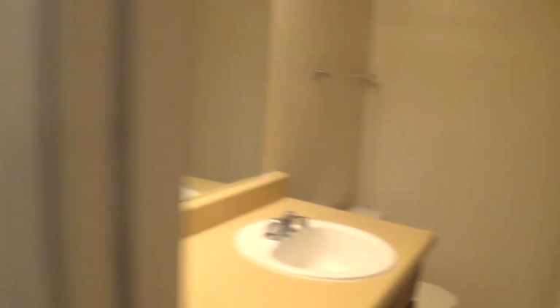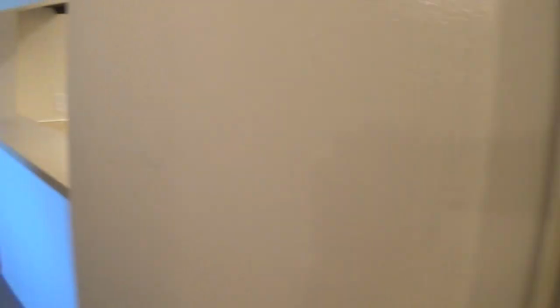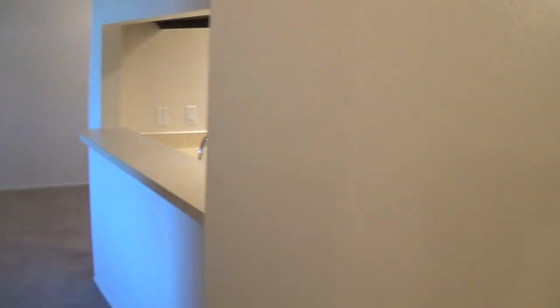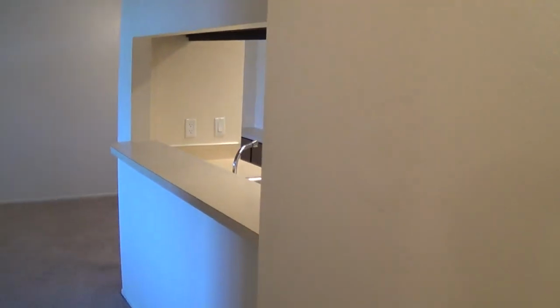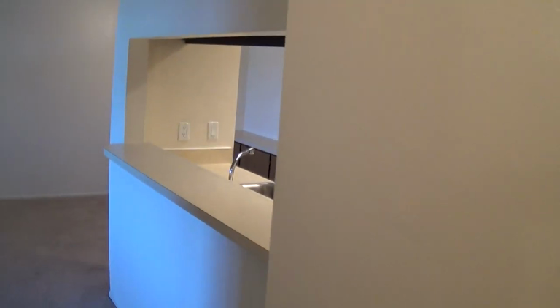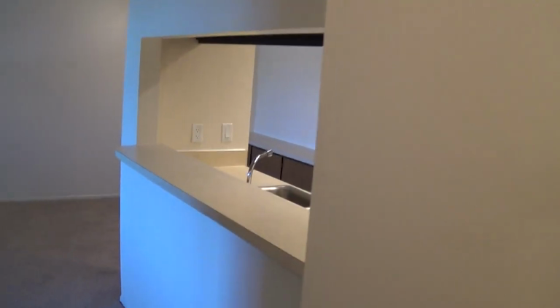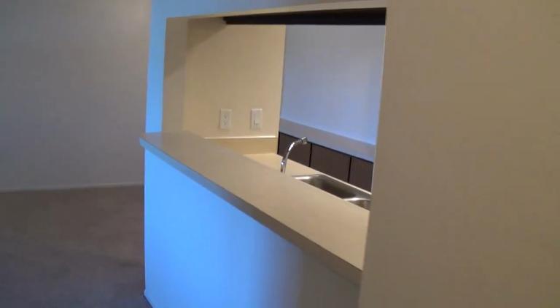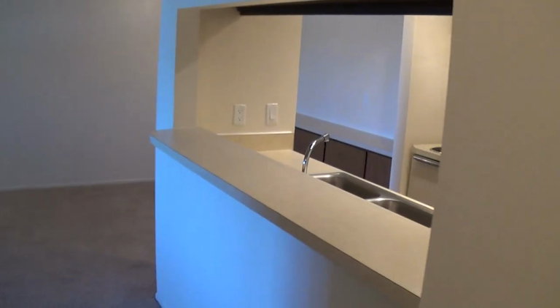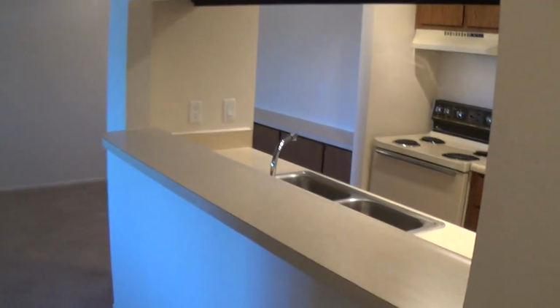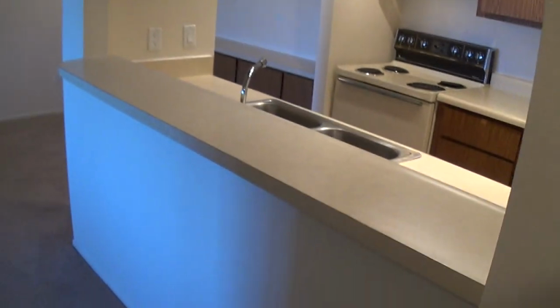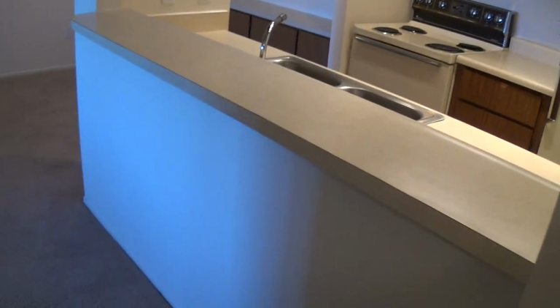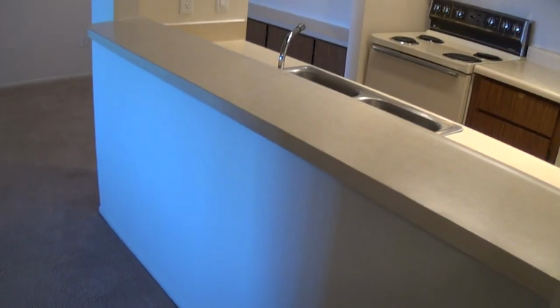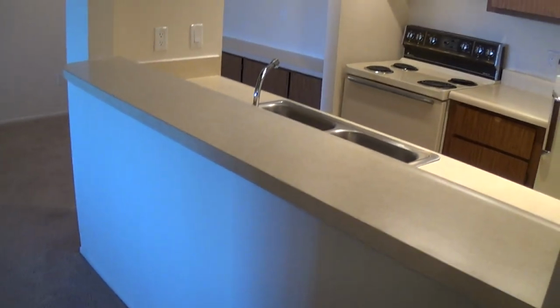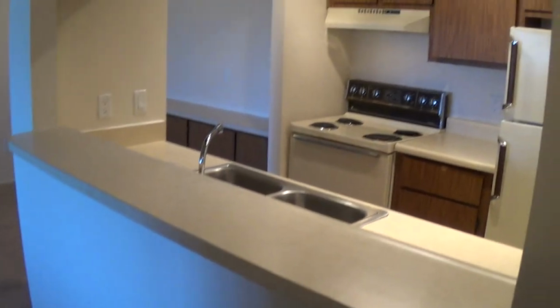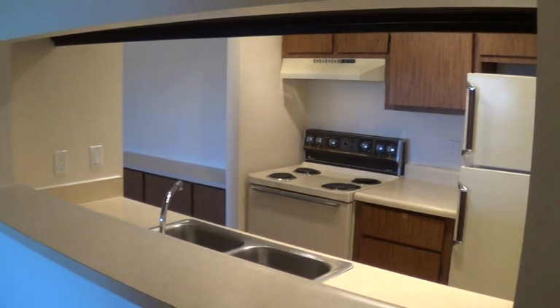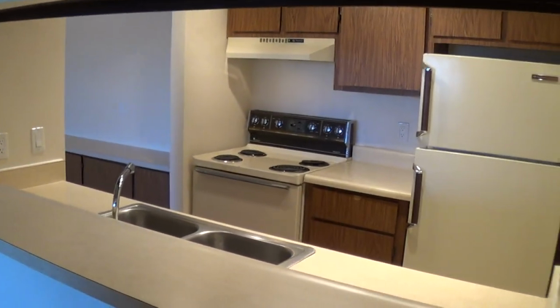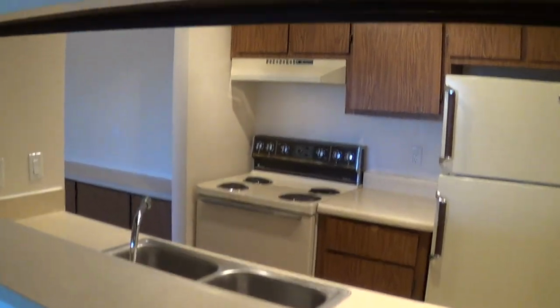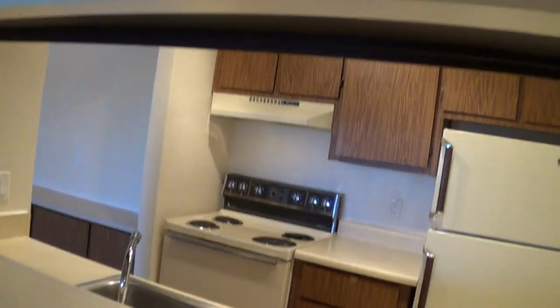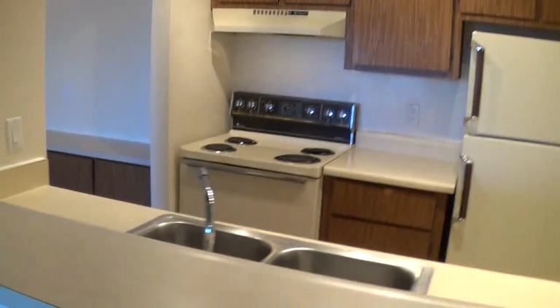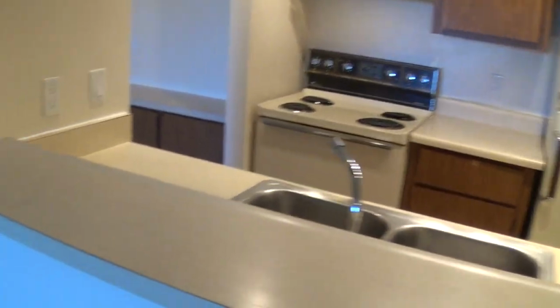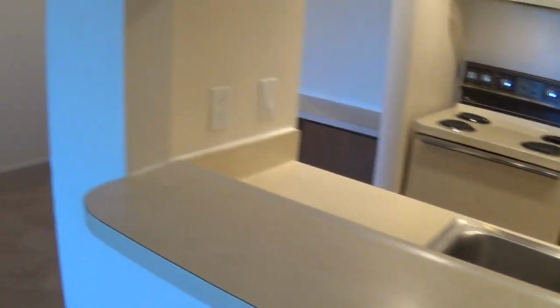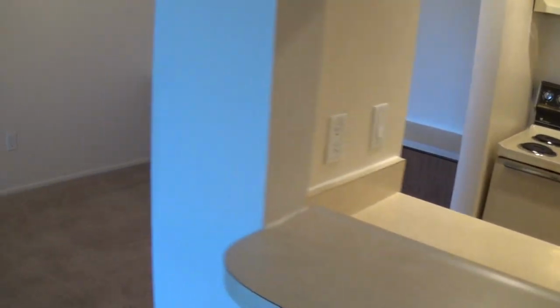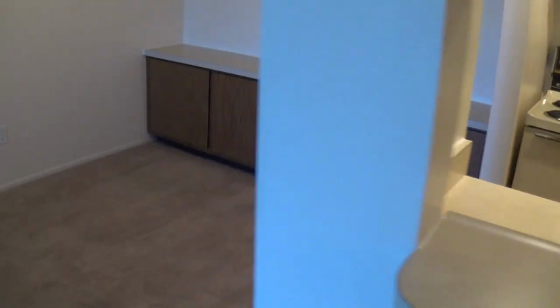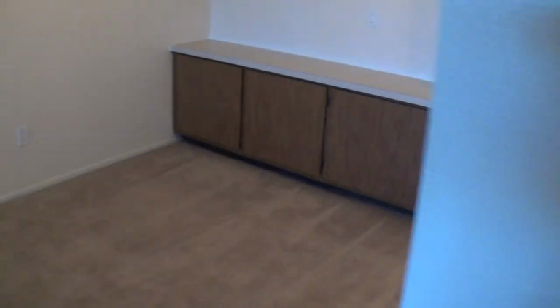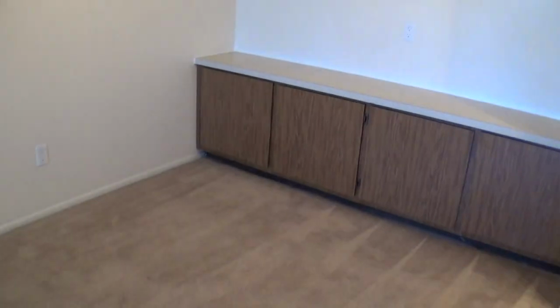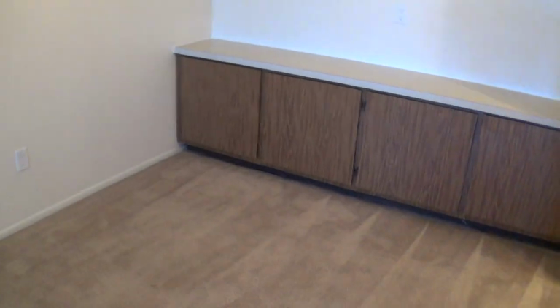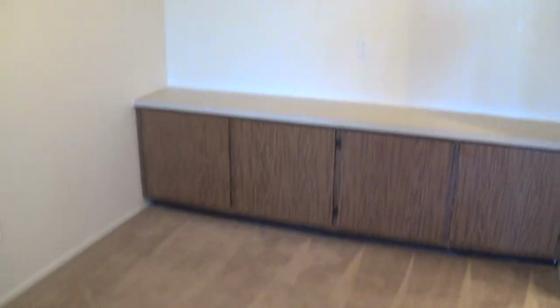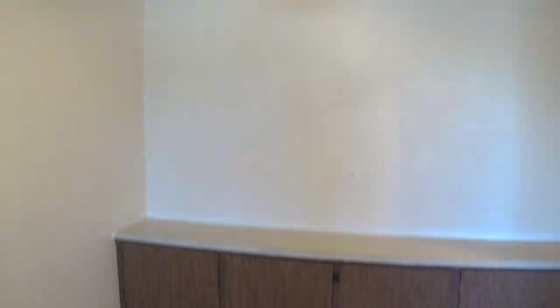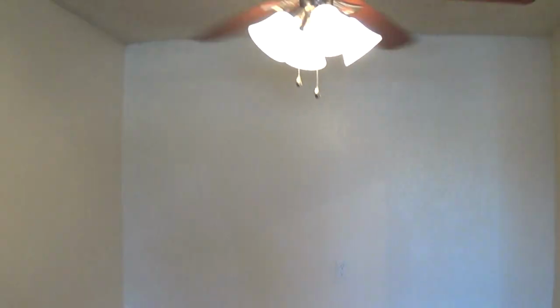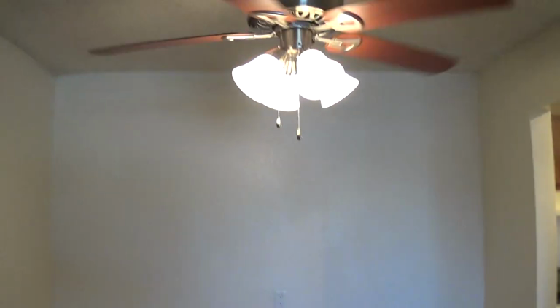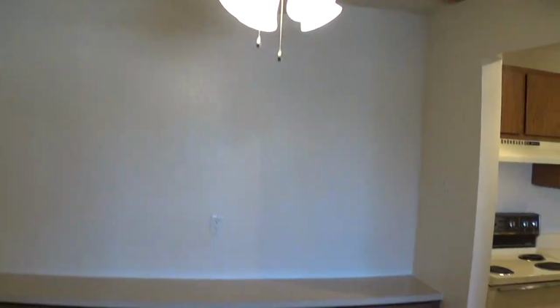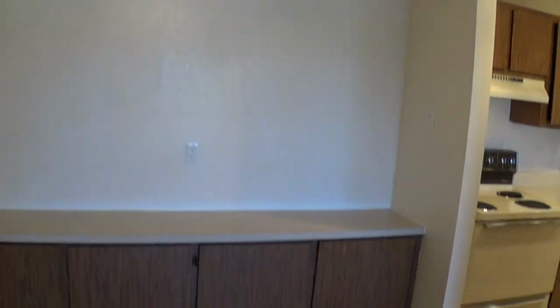All of our apartments have these great breakfast bars — you can set up bar stools right here. Modern appliances, lots of cabinetry. And our dining rooms have these wonderful built-in cabinets and ceiling fans.